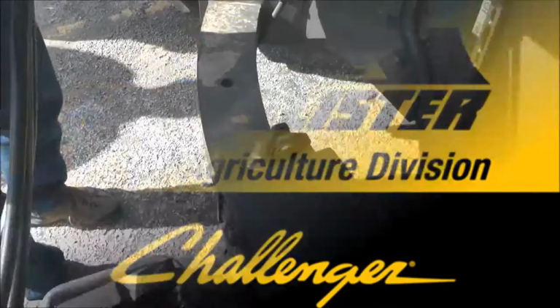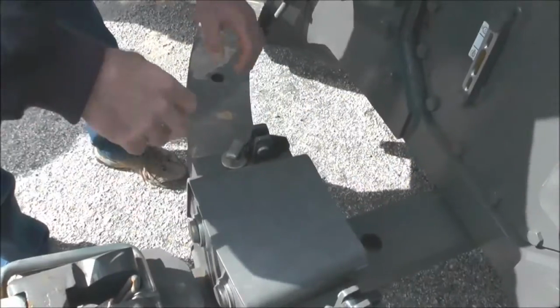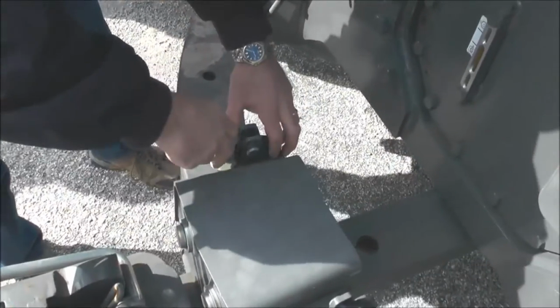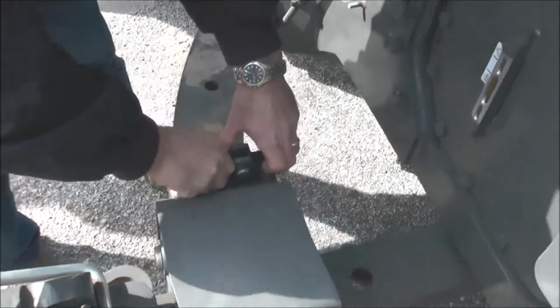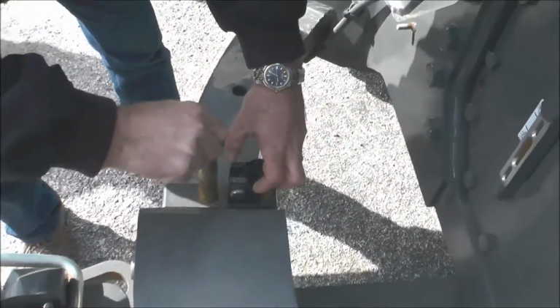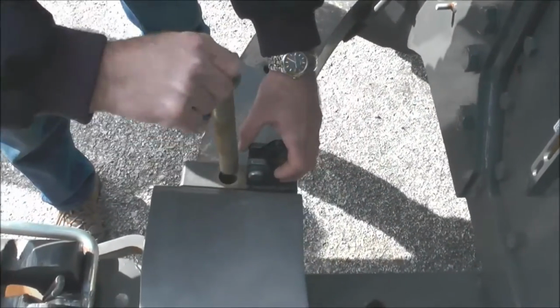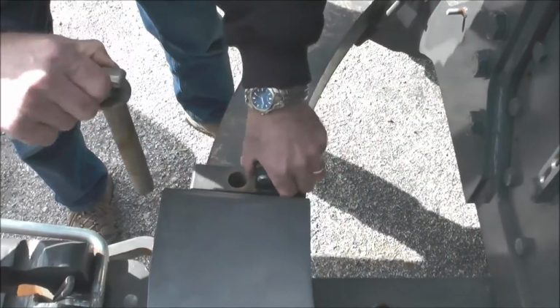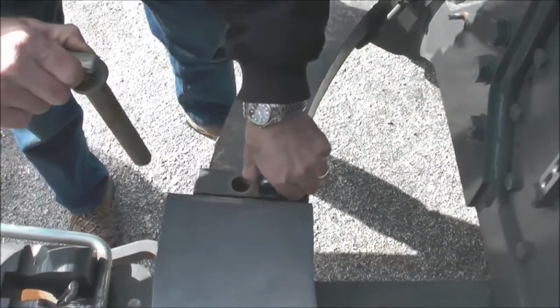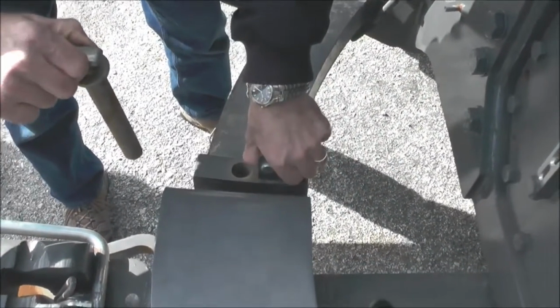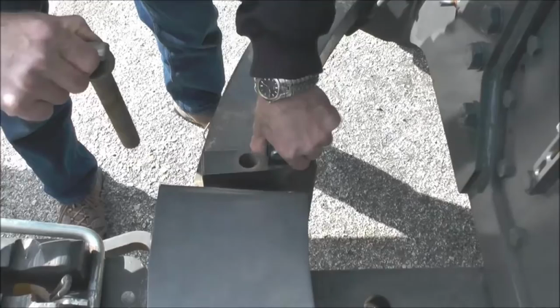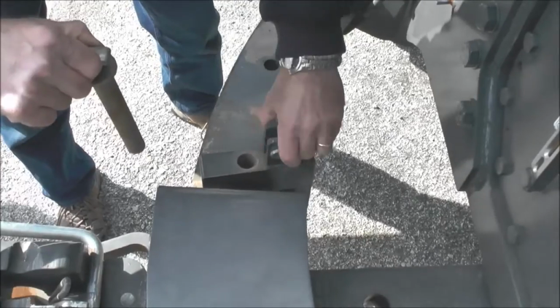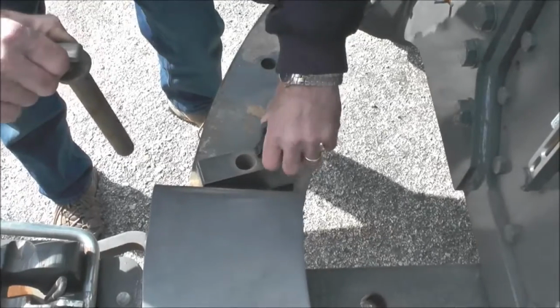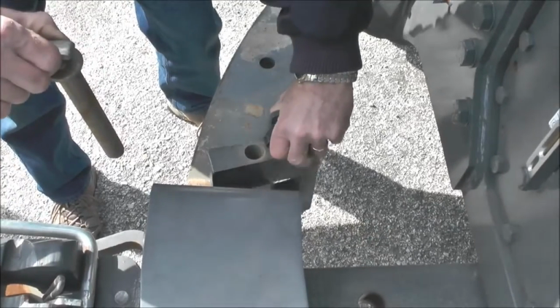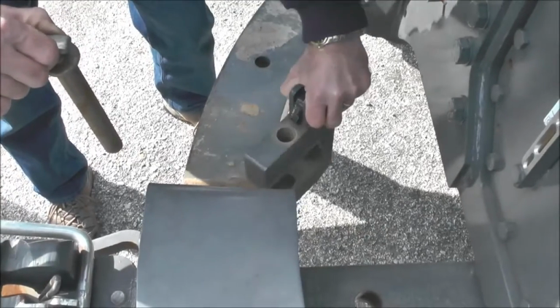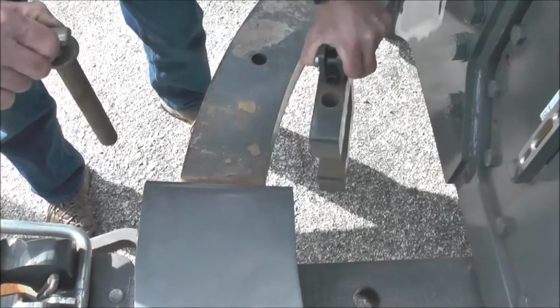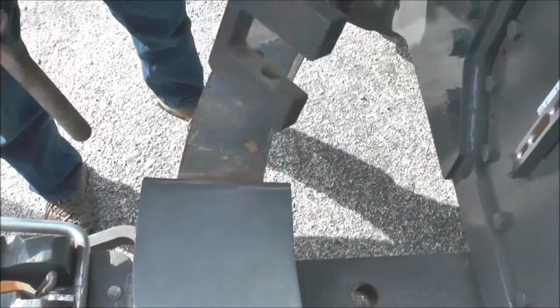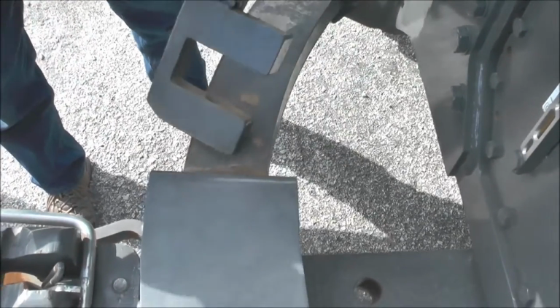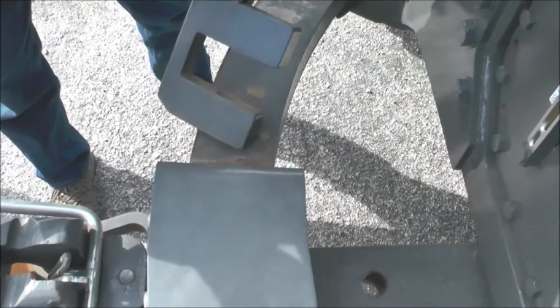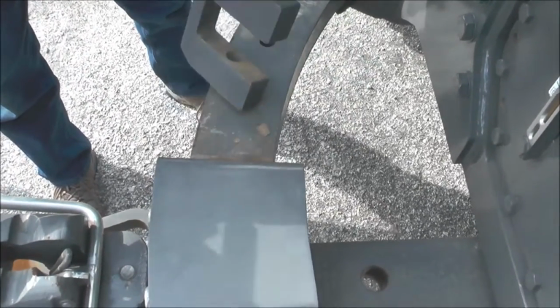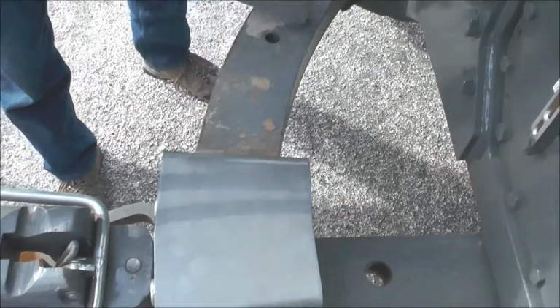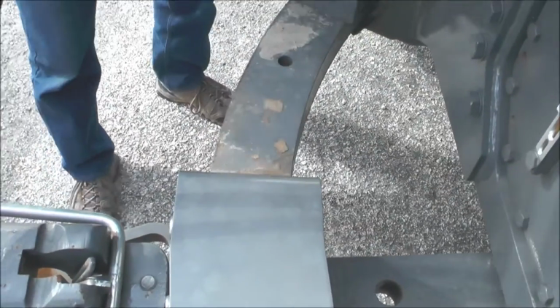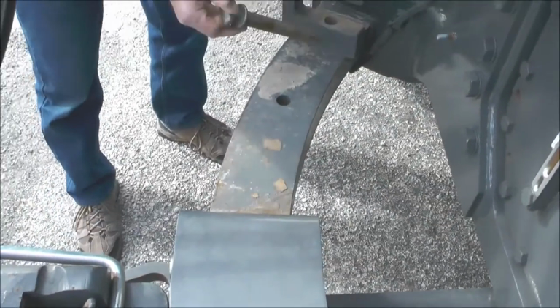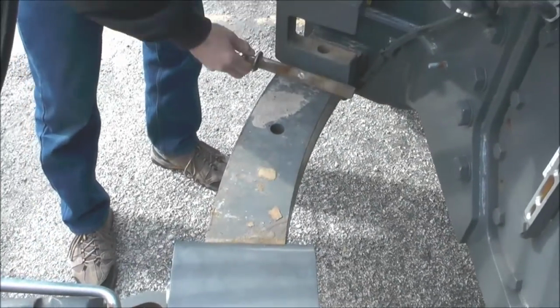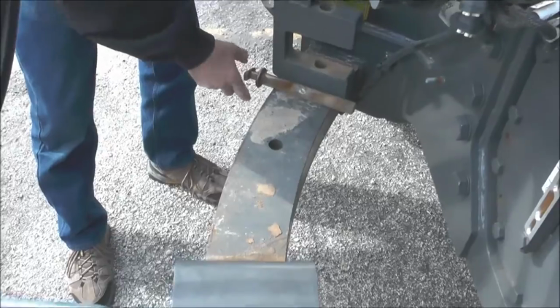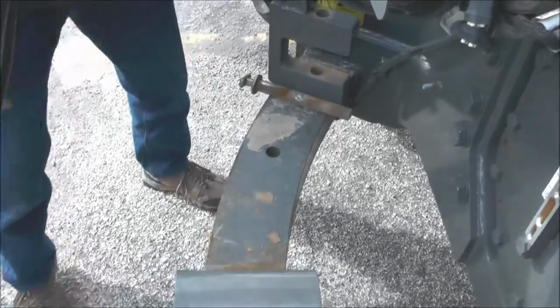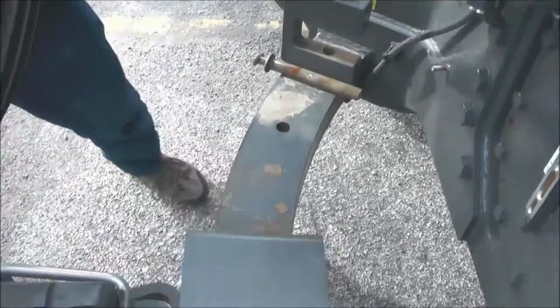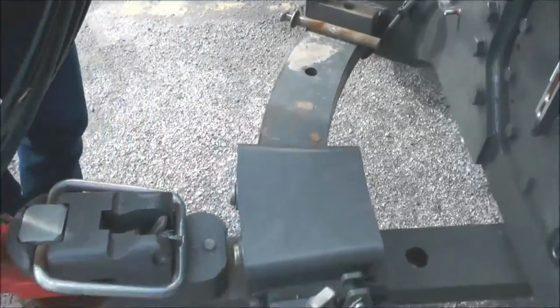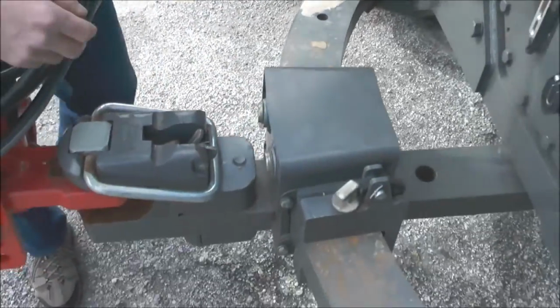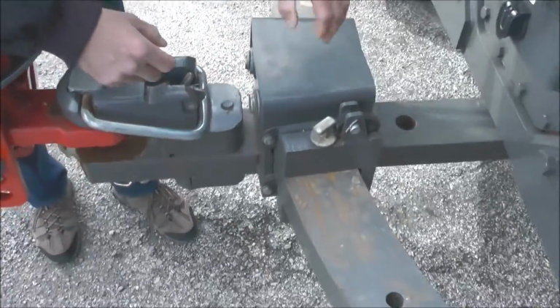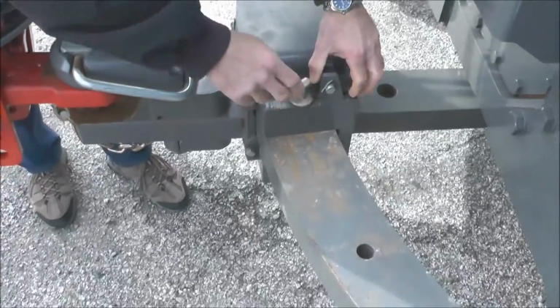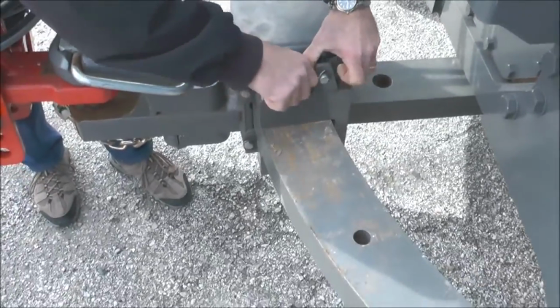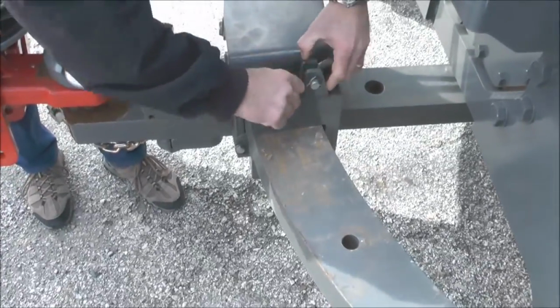In order to unpin the drawbar, remove the retaining pin and block from each side of the drawbar. For full swing, like when farming on contours or when tilling the end rows, the blocks and pins can be placed in the toolbox.